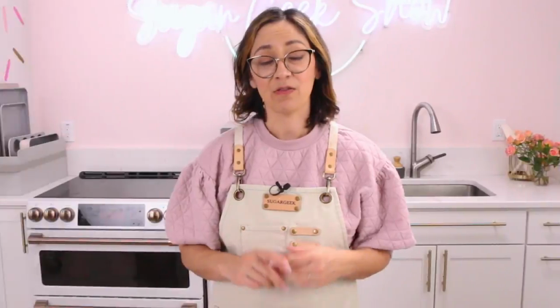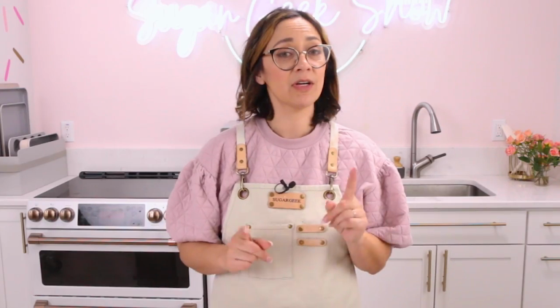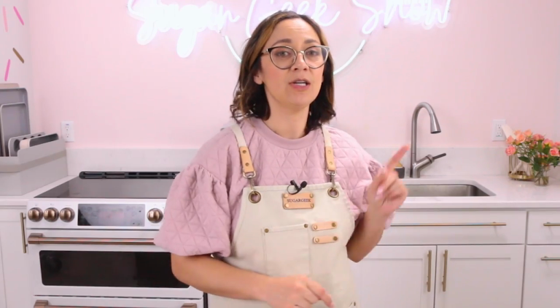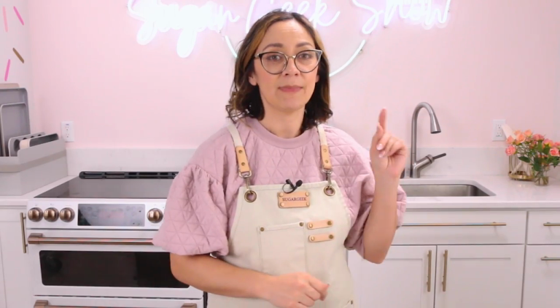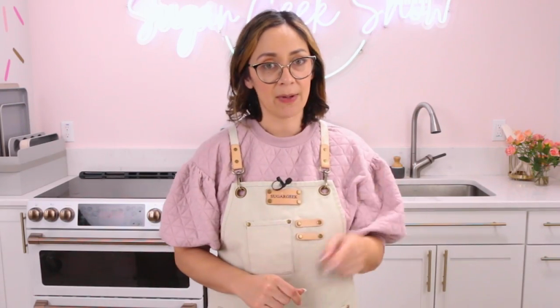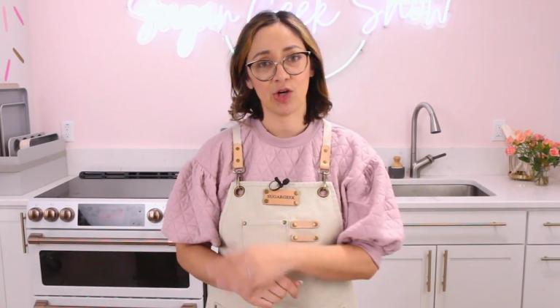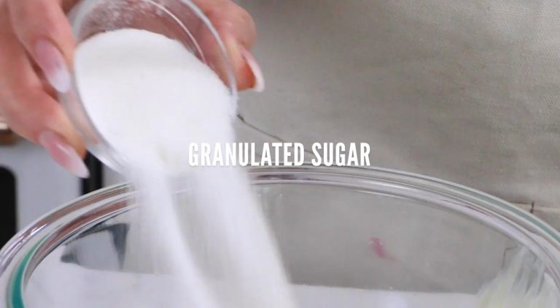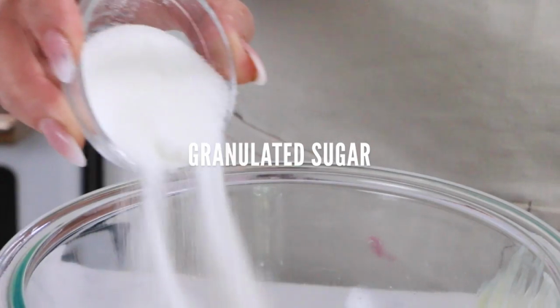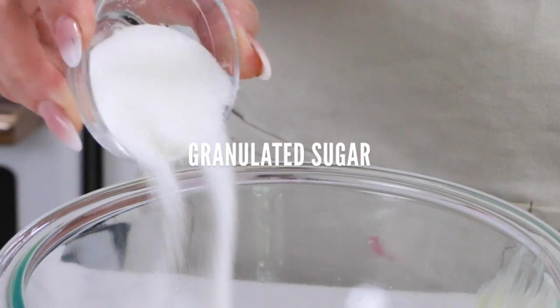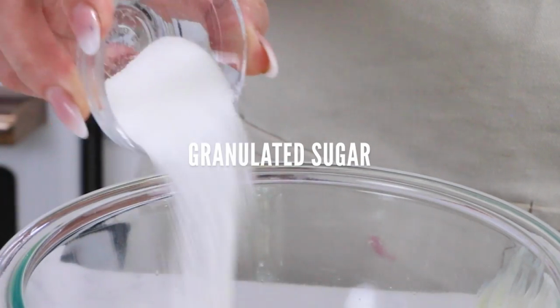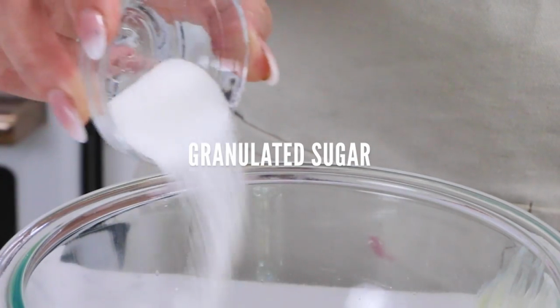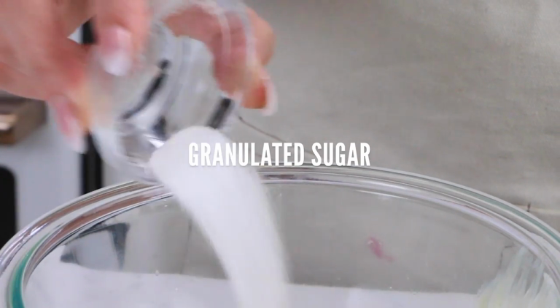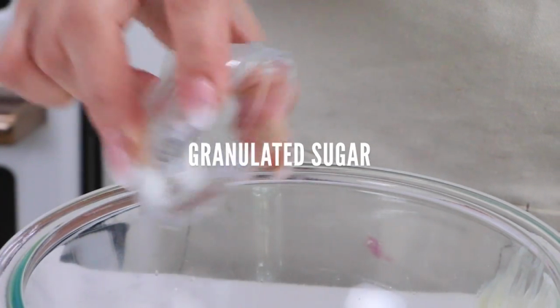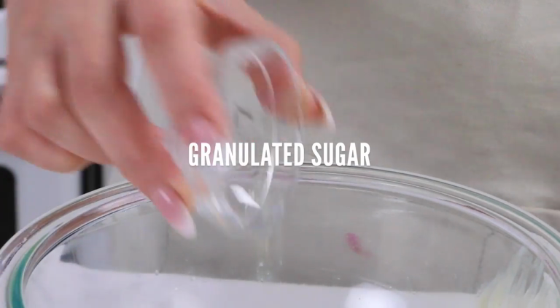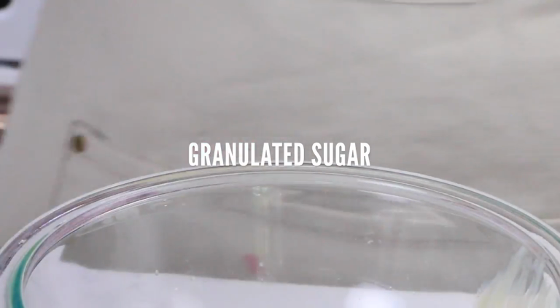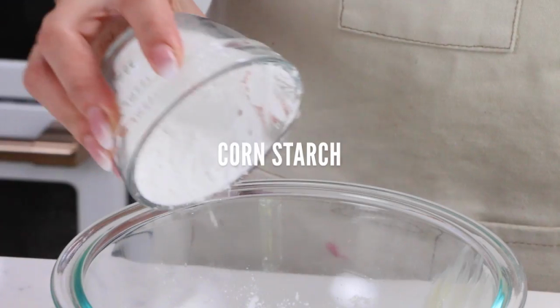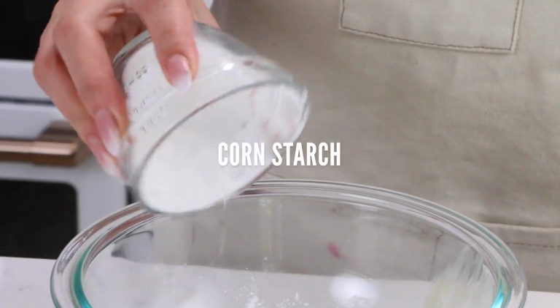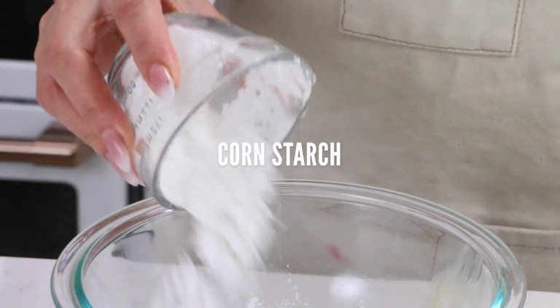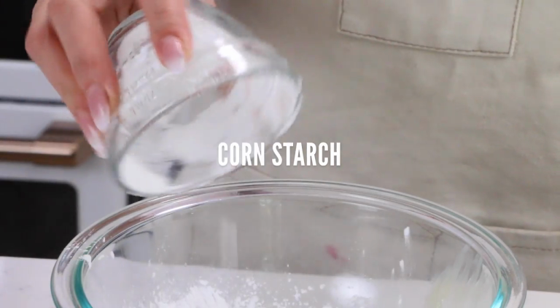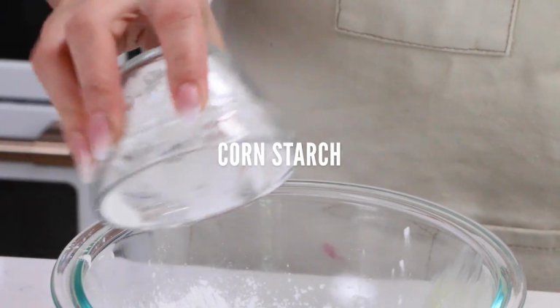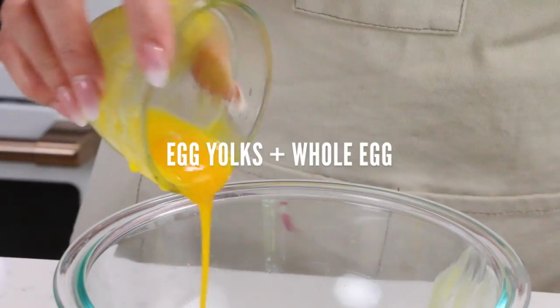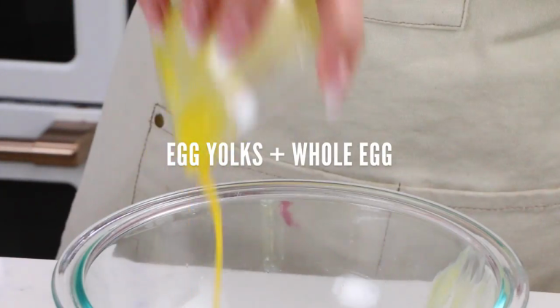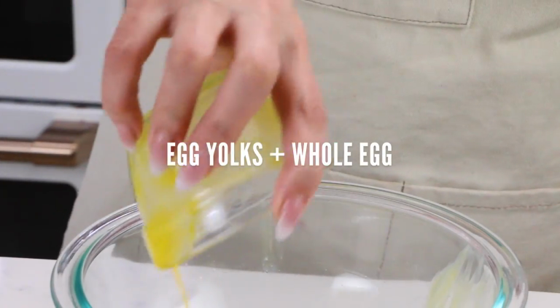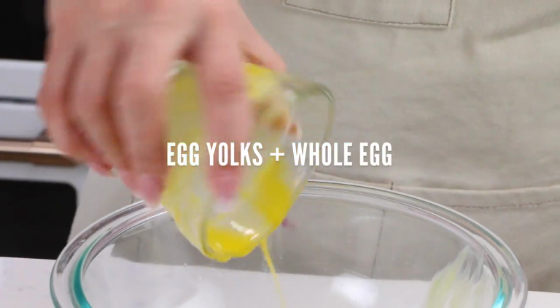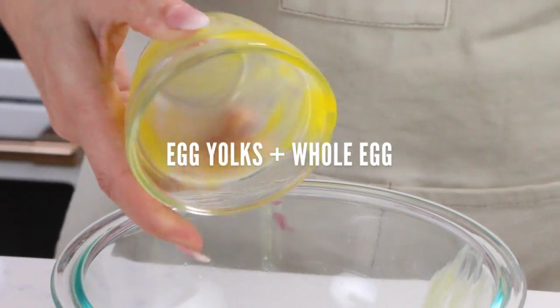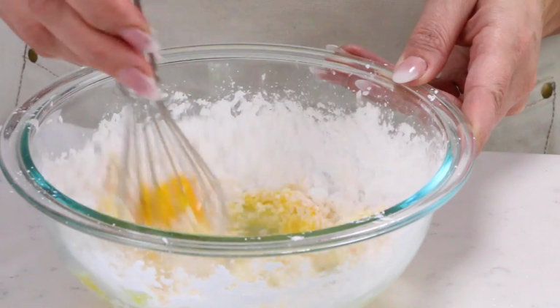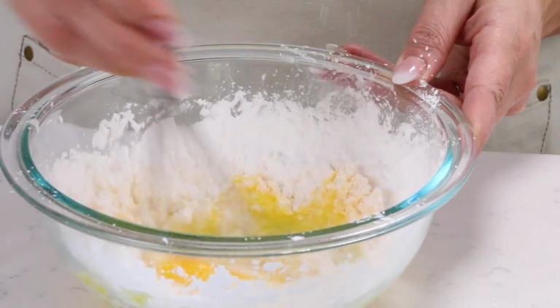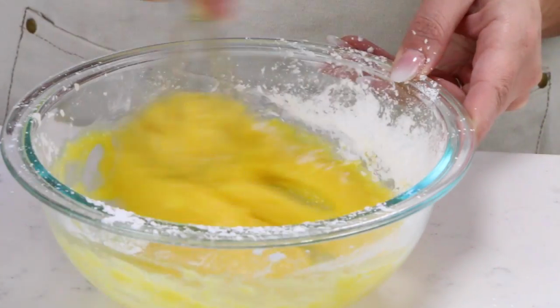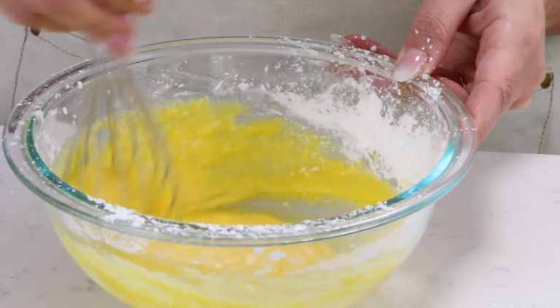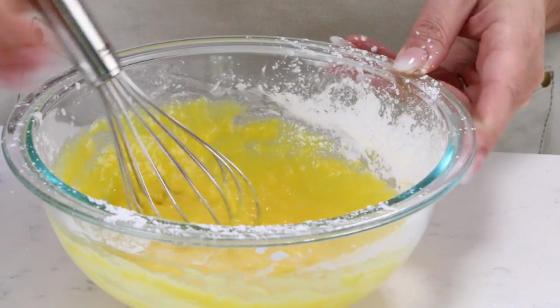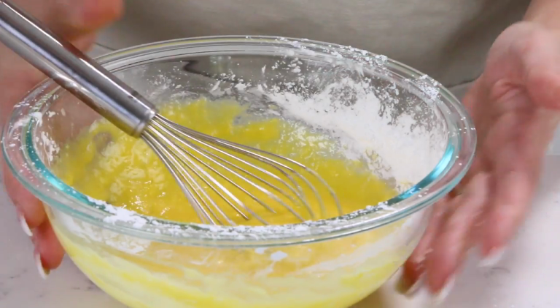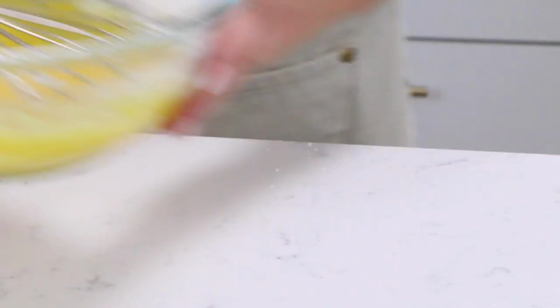The first thing we're gonna do is make our pastry cream. We're going to mix together two ounces of sugar, one and a half ounces of cornstarch, two egg yolks, and one whole egg. Make sure that's combined and then set it aside.